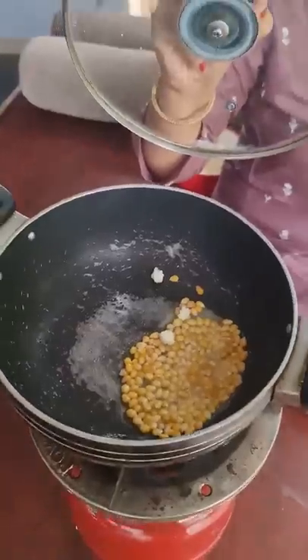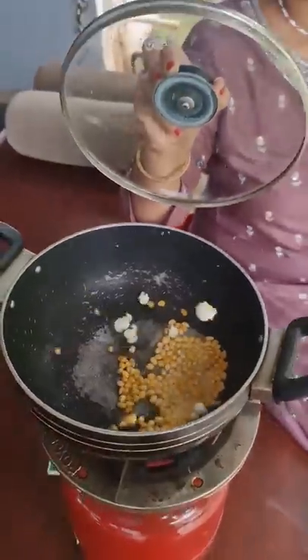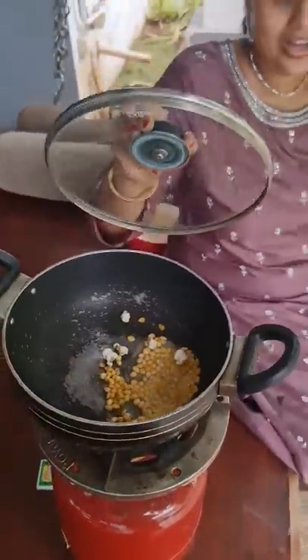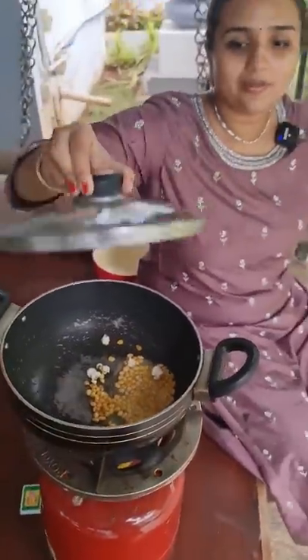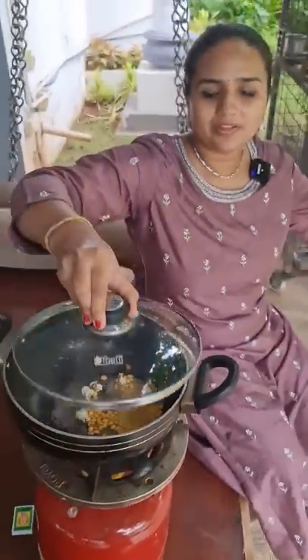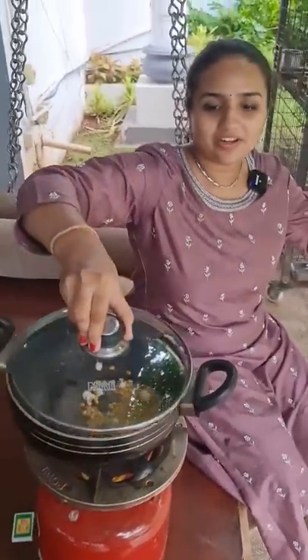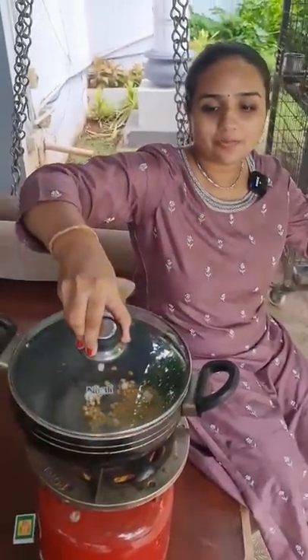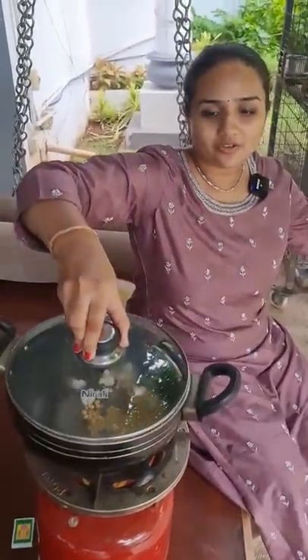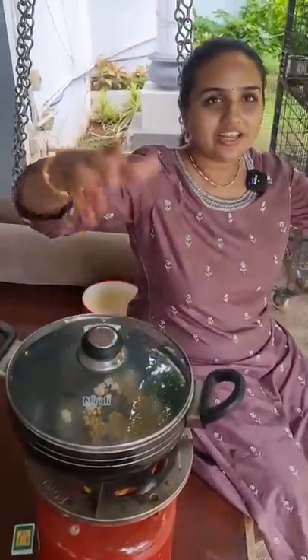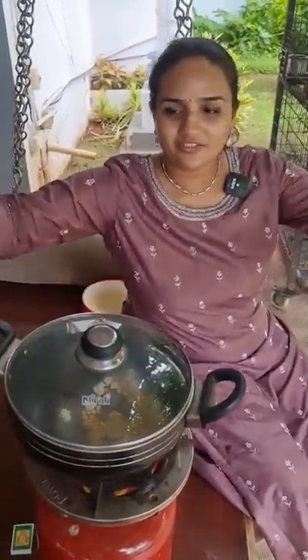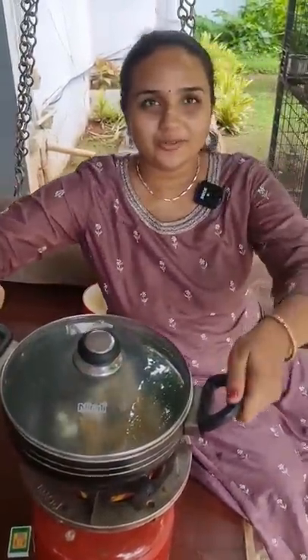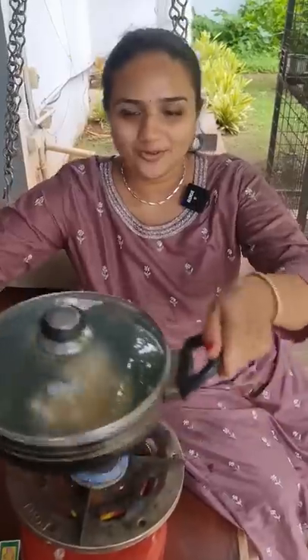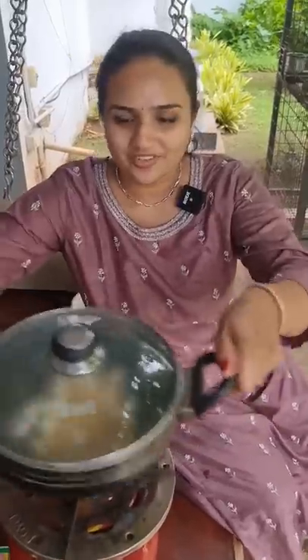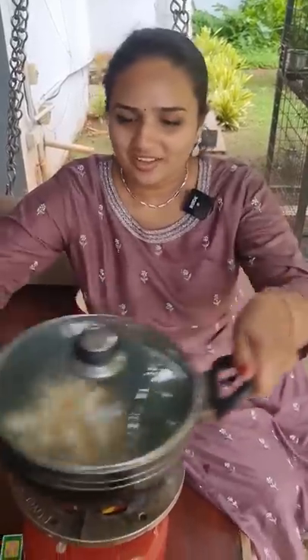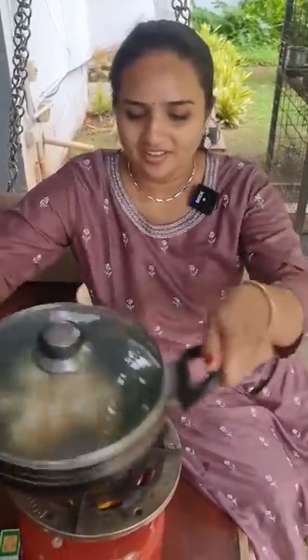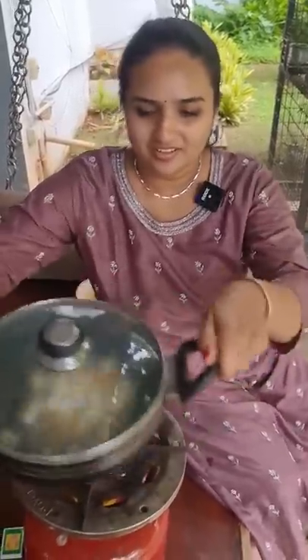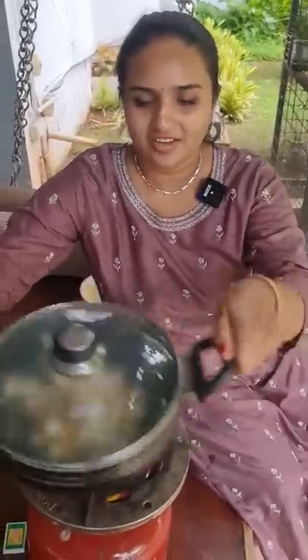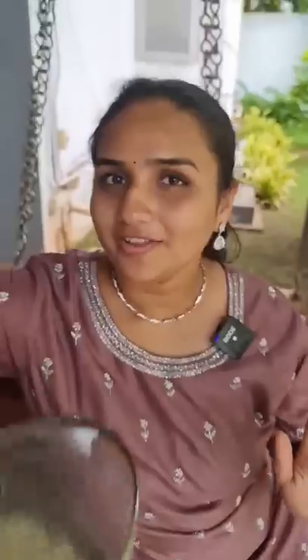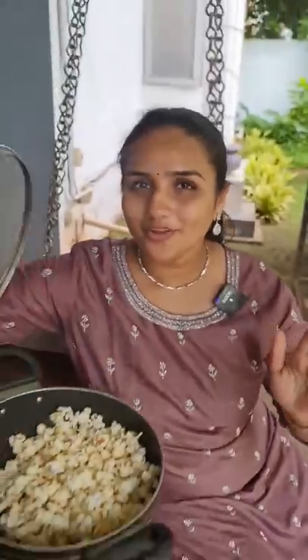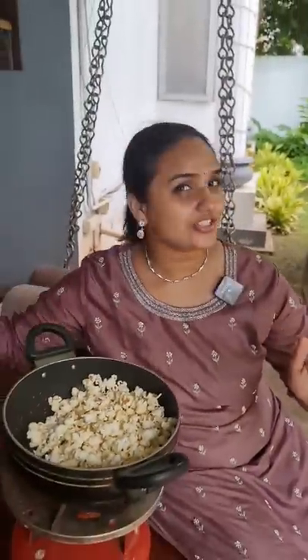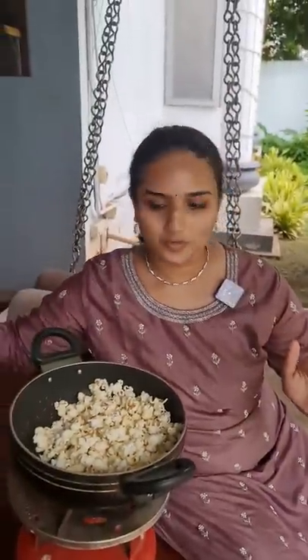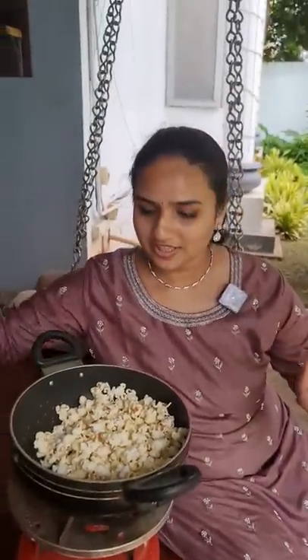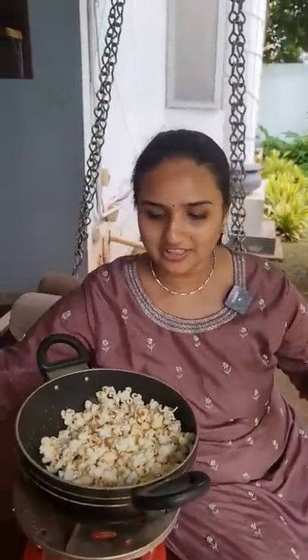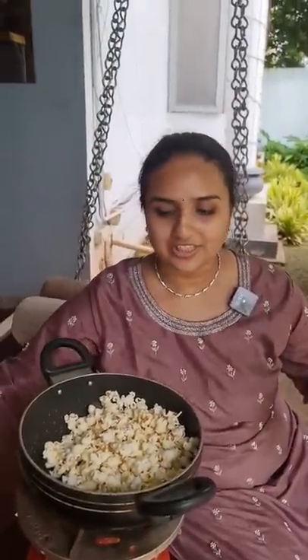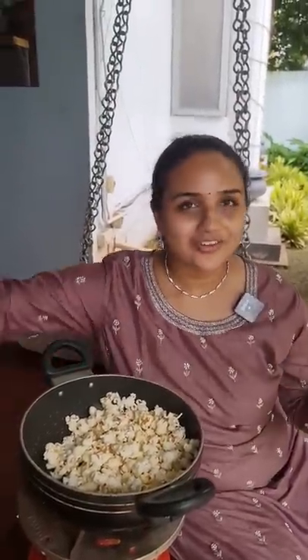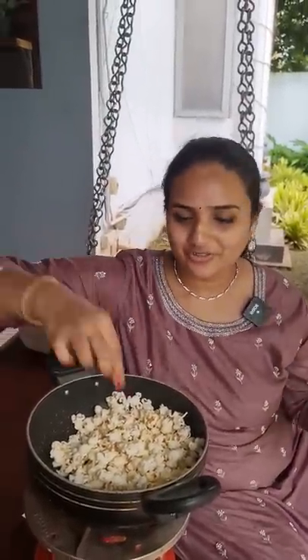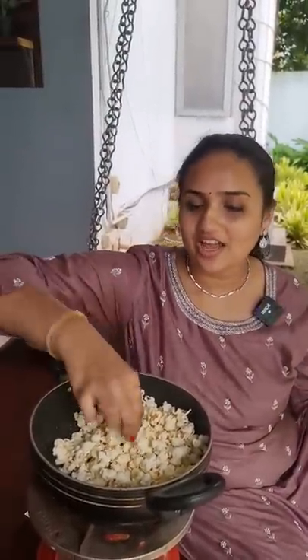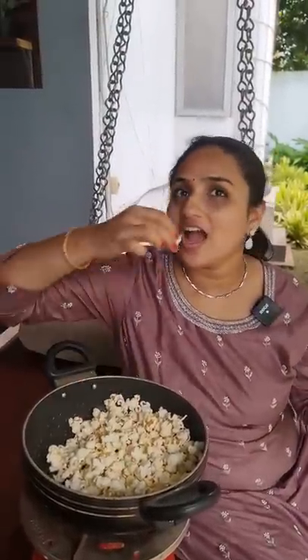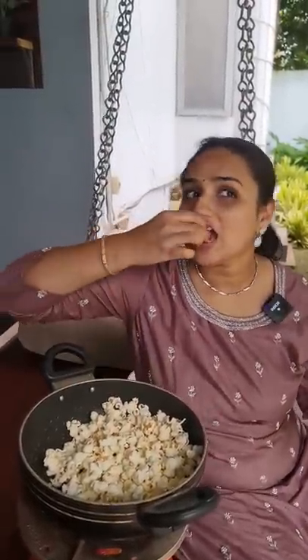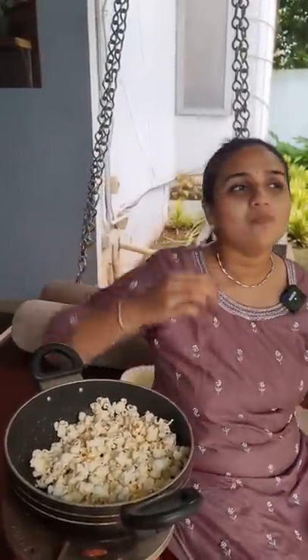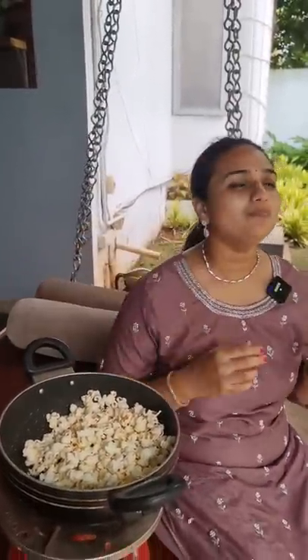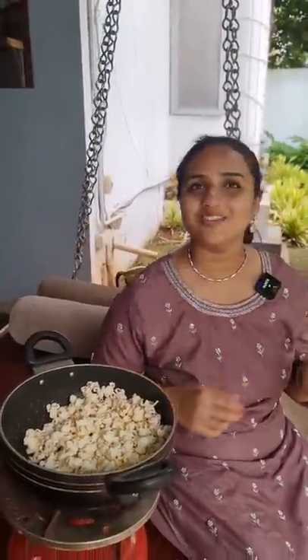Guys, we are good to go. The most delicious popcorn is ready. All you have to do is enjoy!